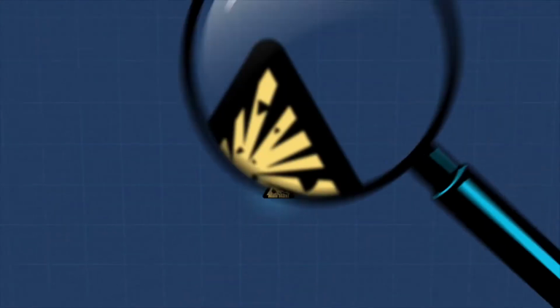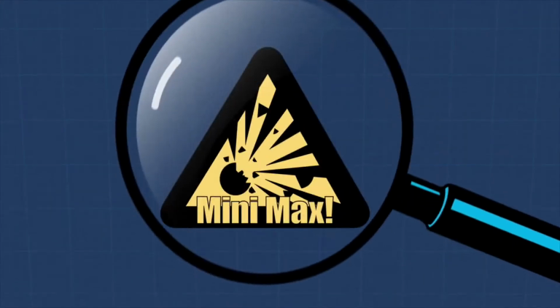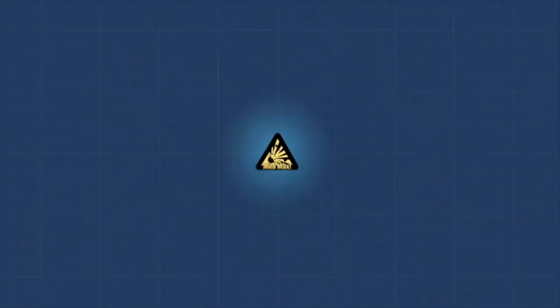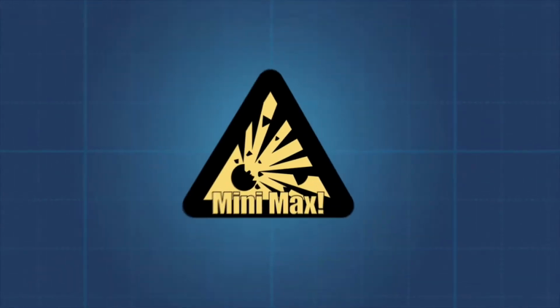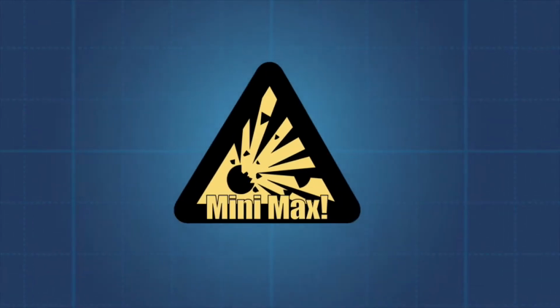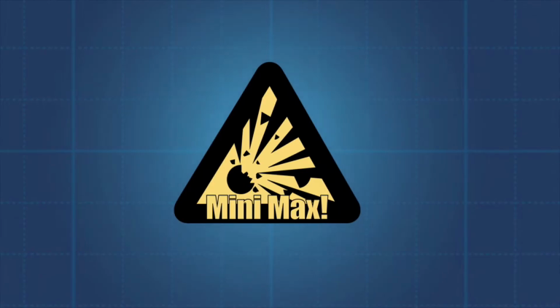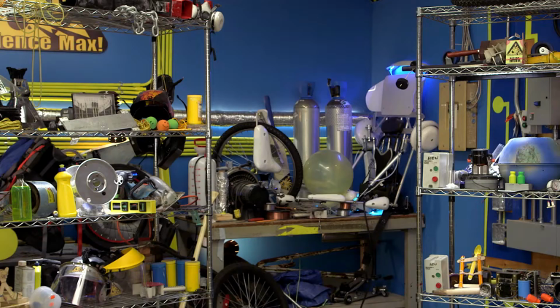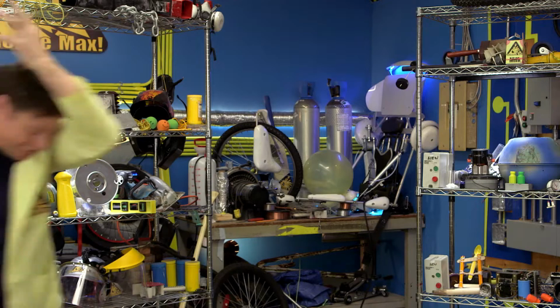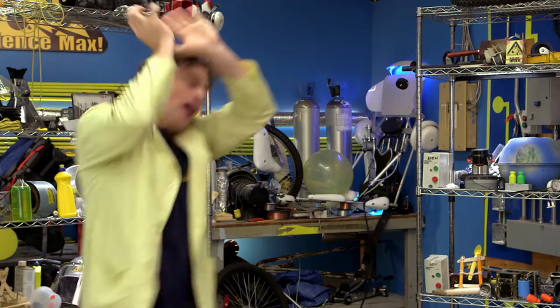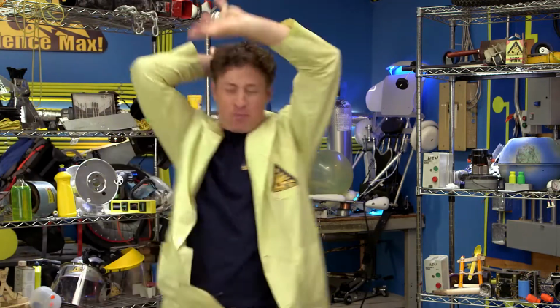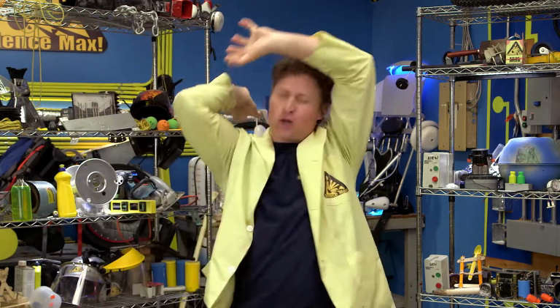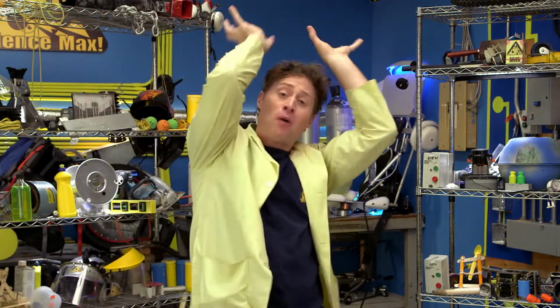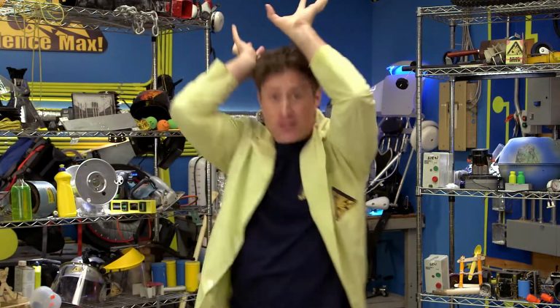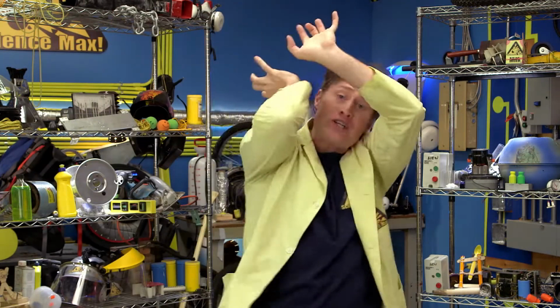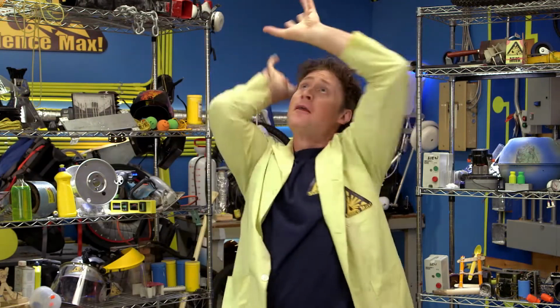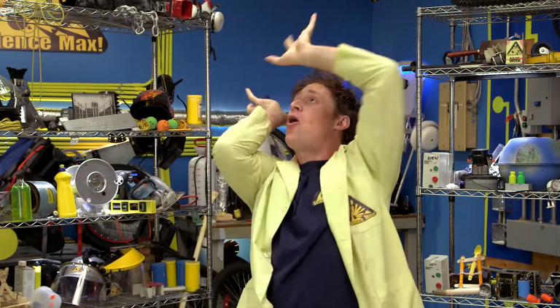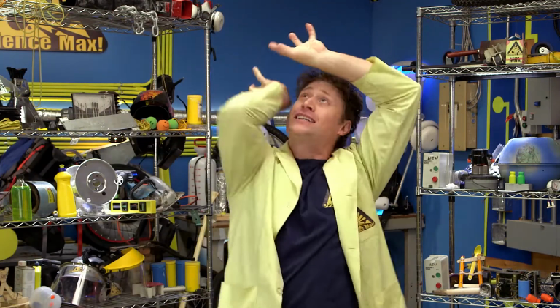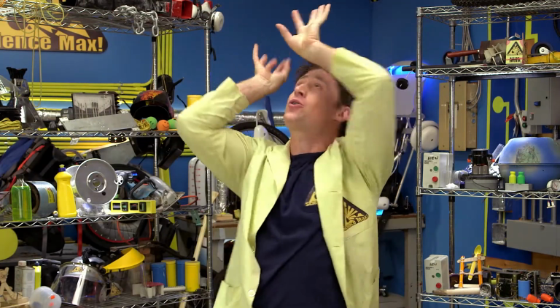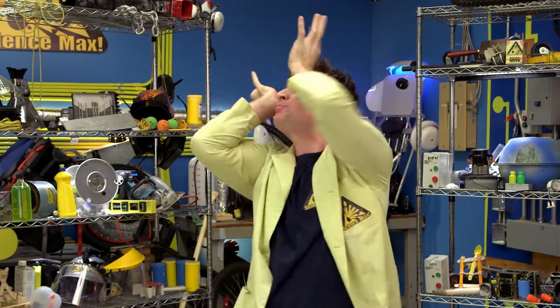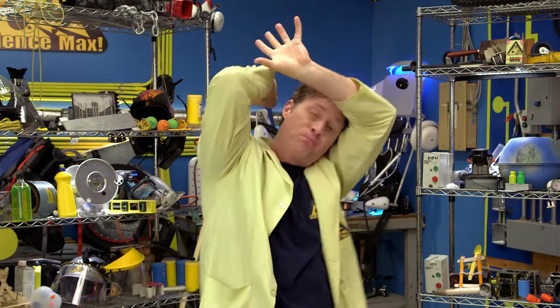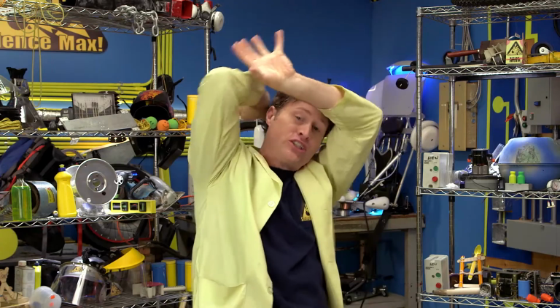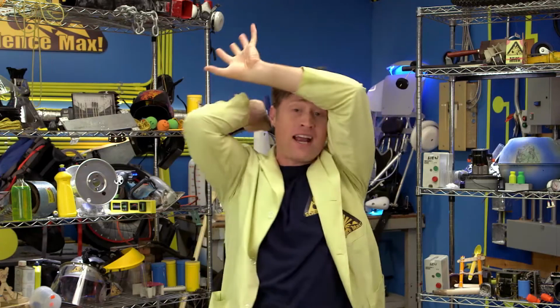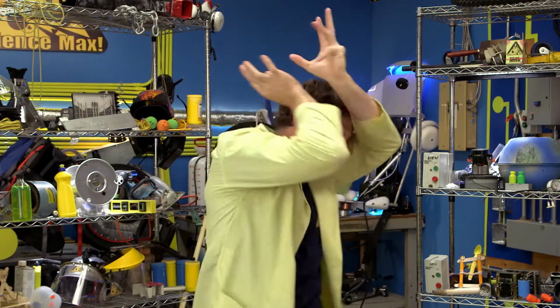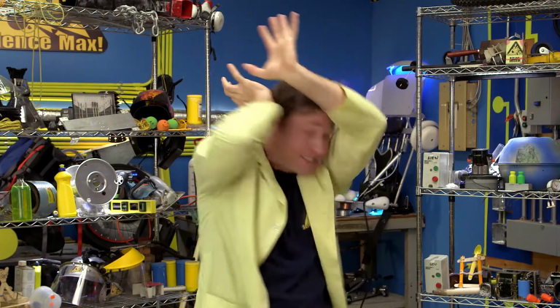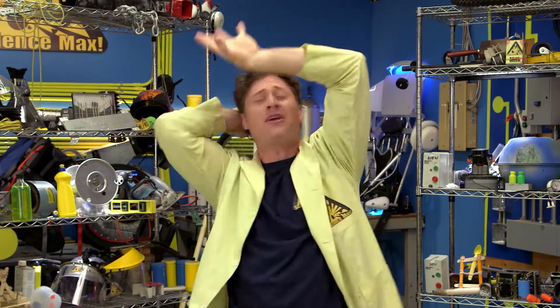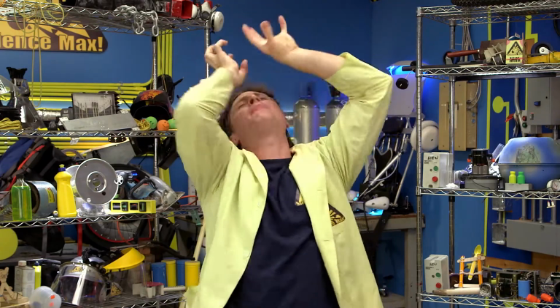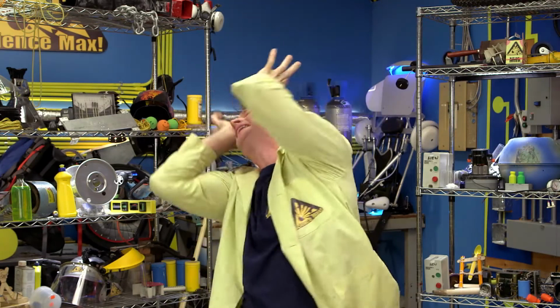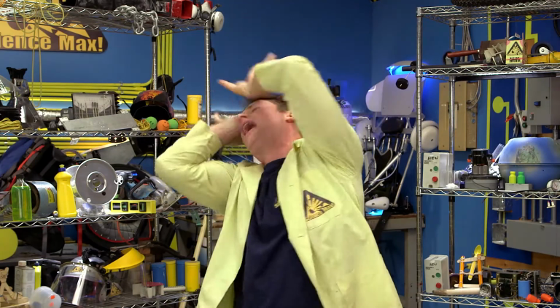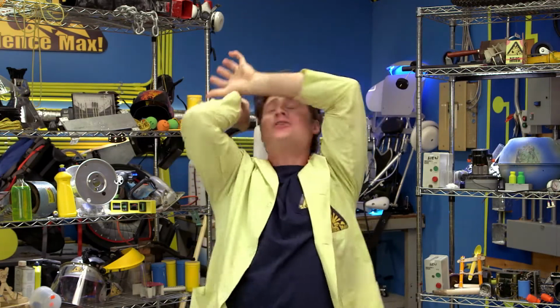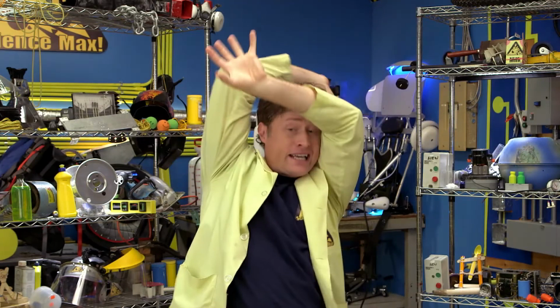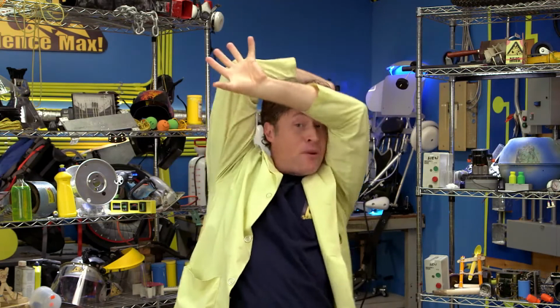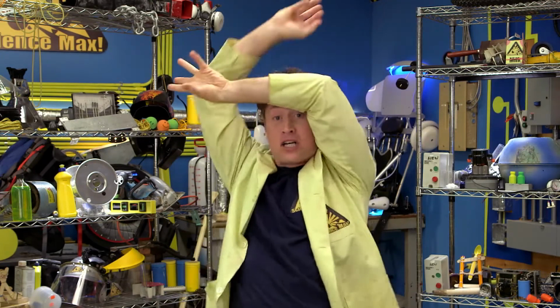Mini Max! Help! I'm being crushed by all this pressure! A whole kilogram is being pushed down on every square centimeter of my body! 103 kilopascals!